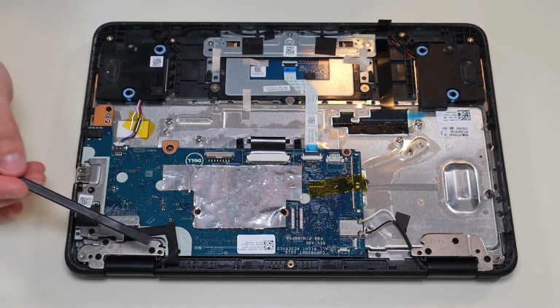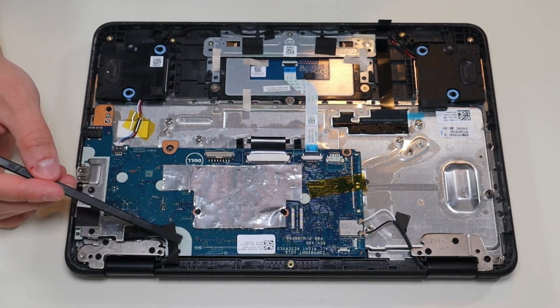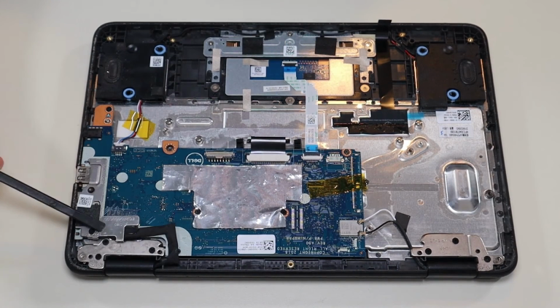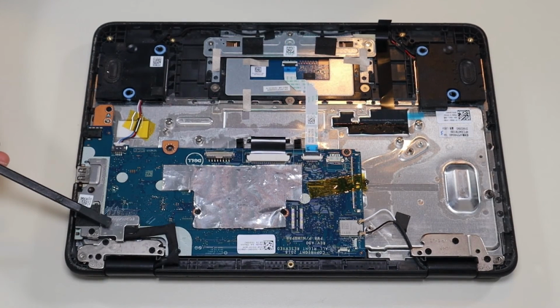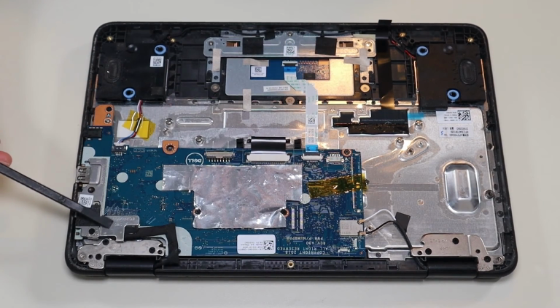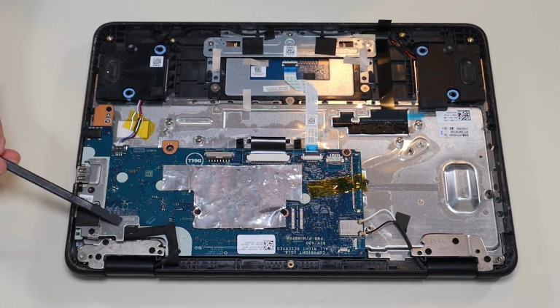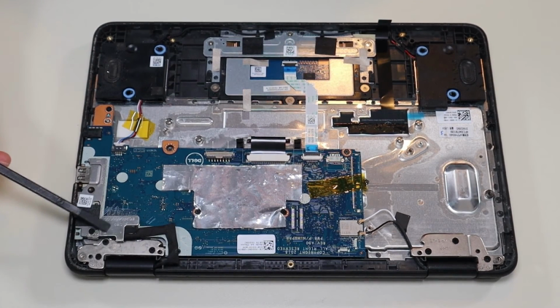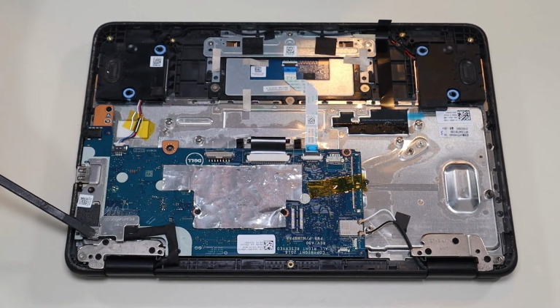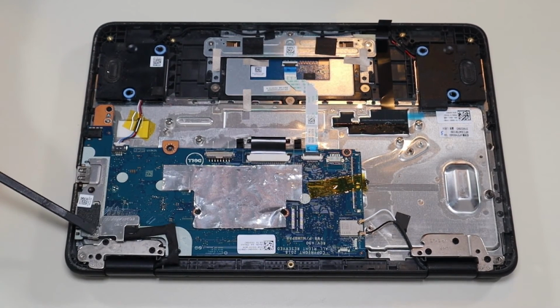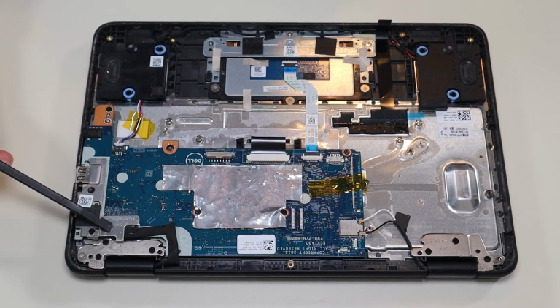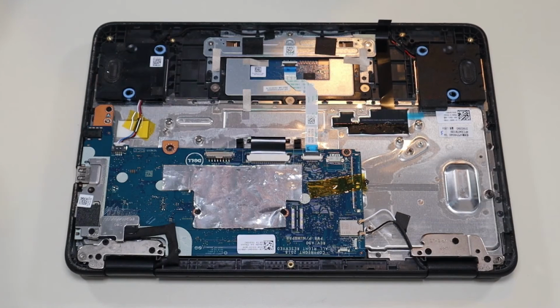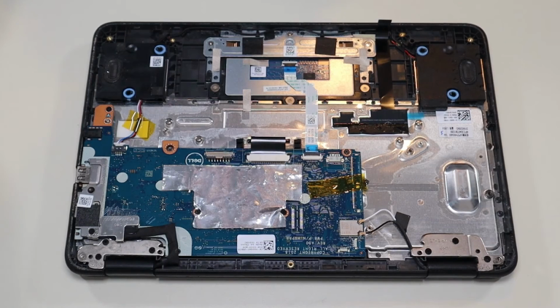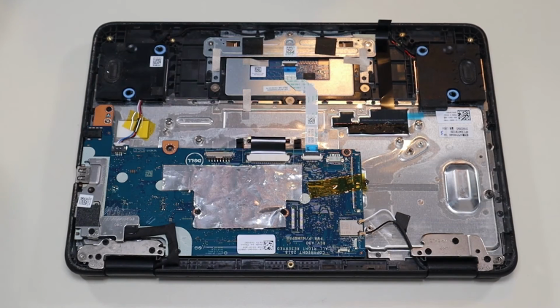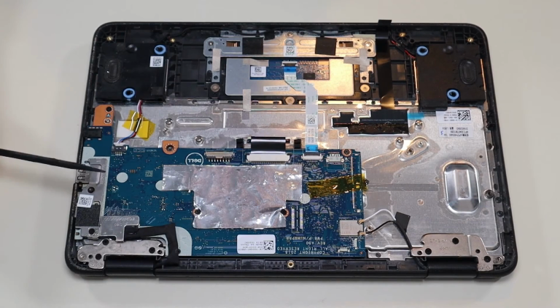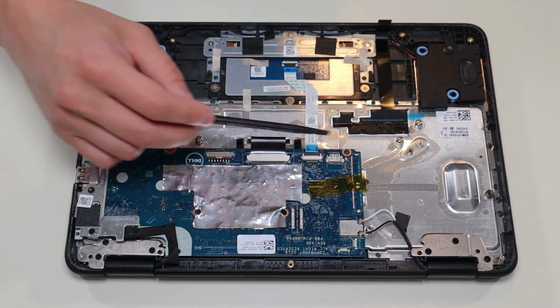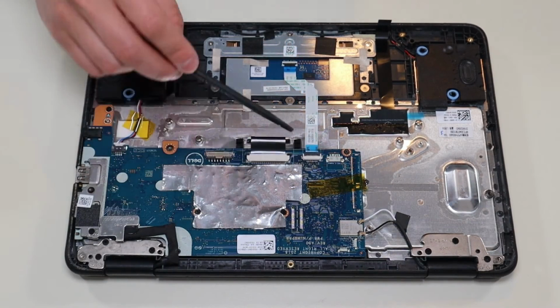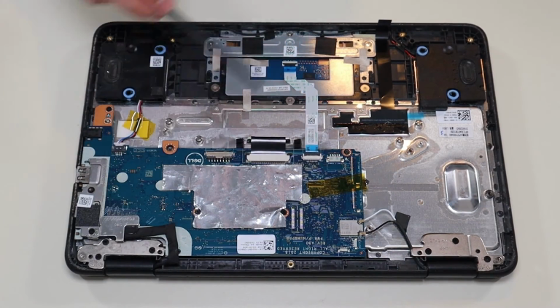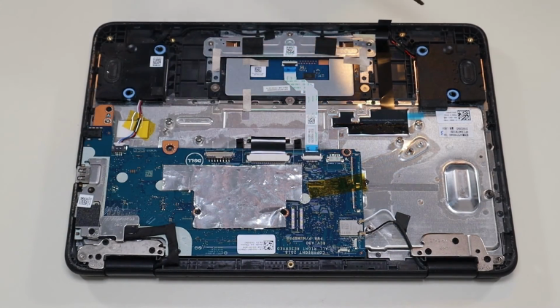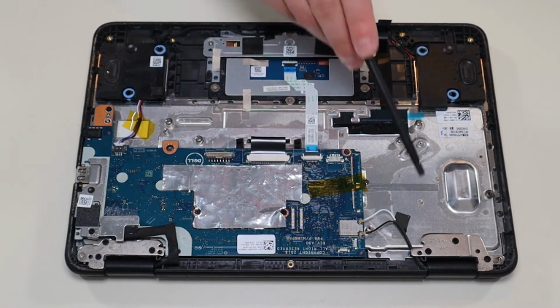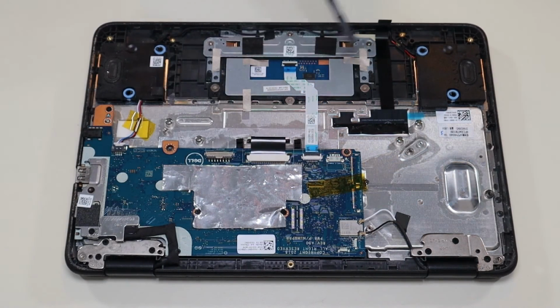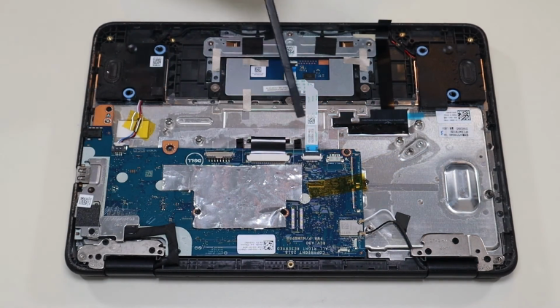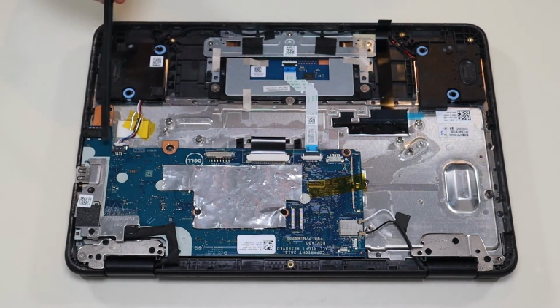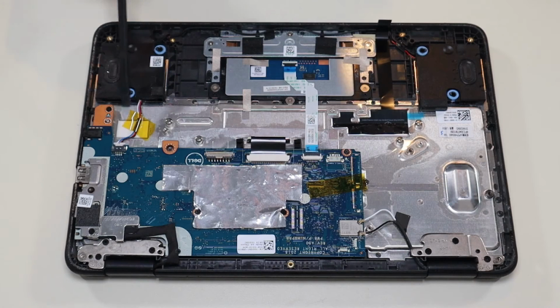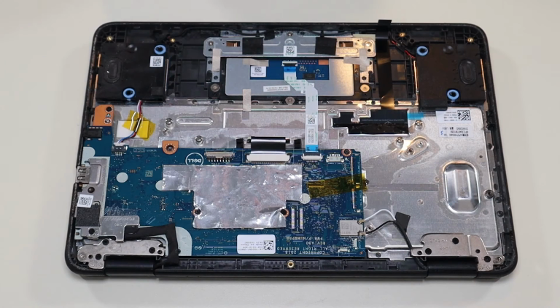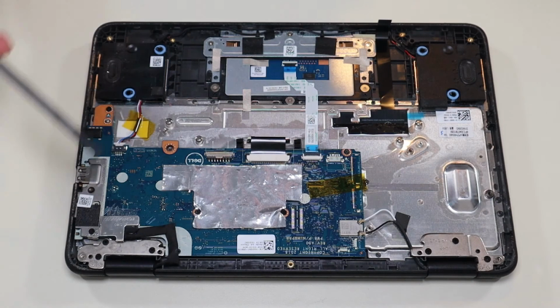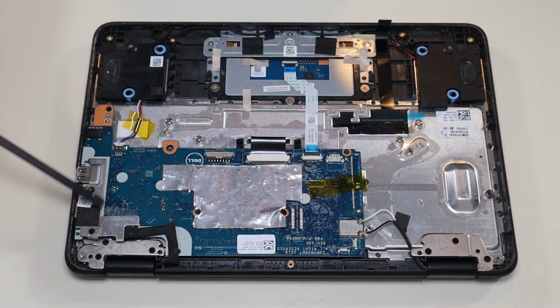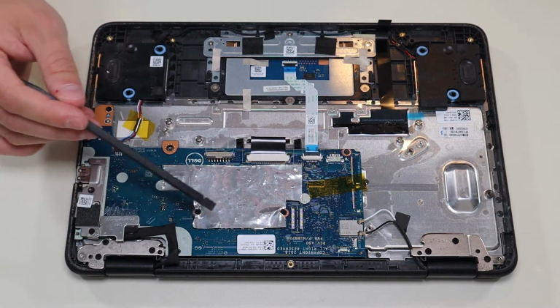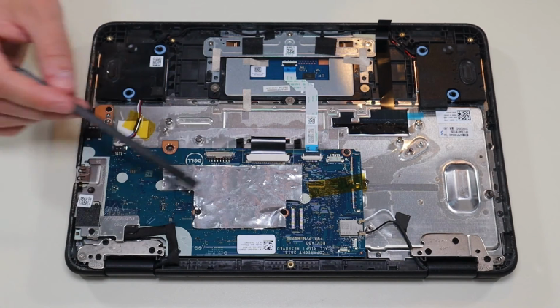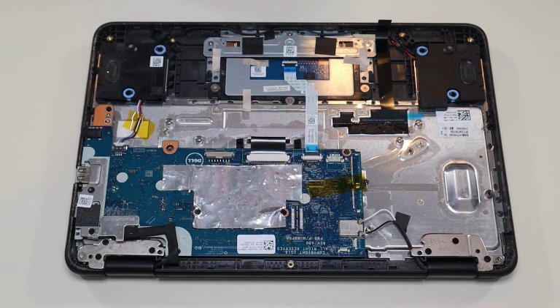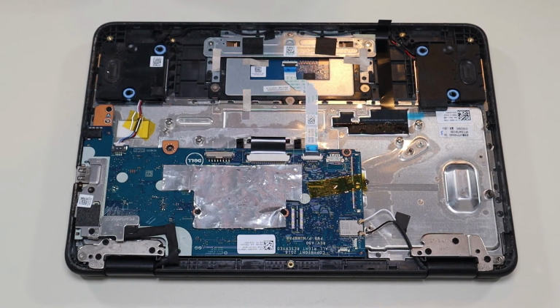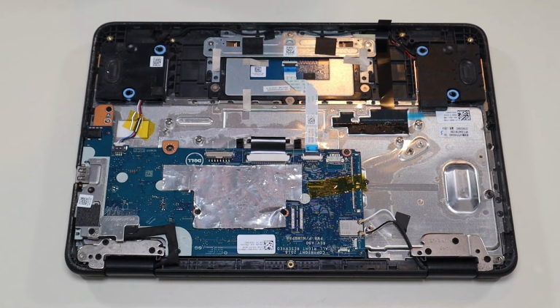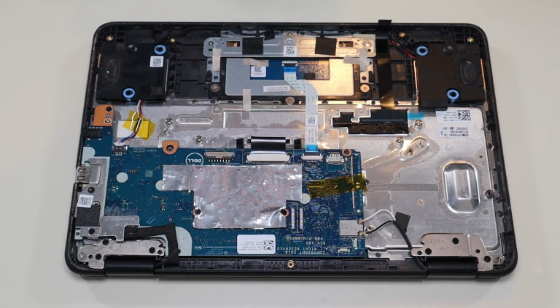This is your LCD cable that comes down here. On top of this you would unscrew it to get that ribbon cable out. After all these things are unplugged — your antenna wires, your ribbon cables, your speaker wire — you'll be able to get the motherboard out.